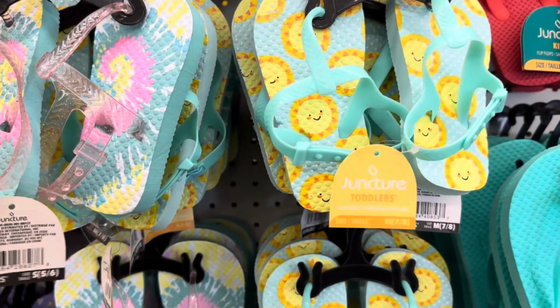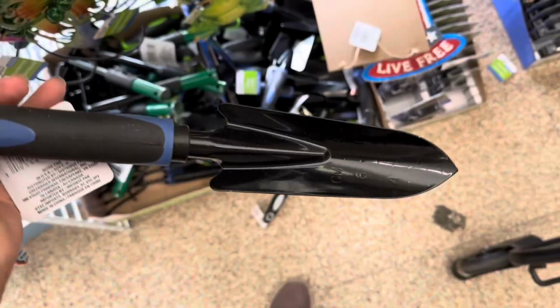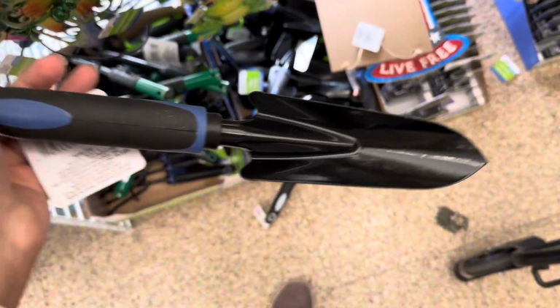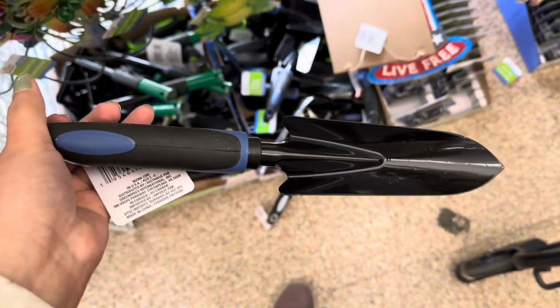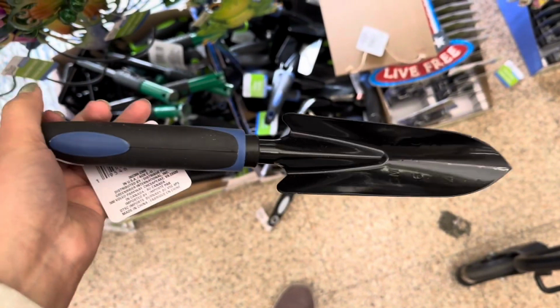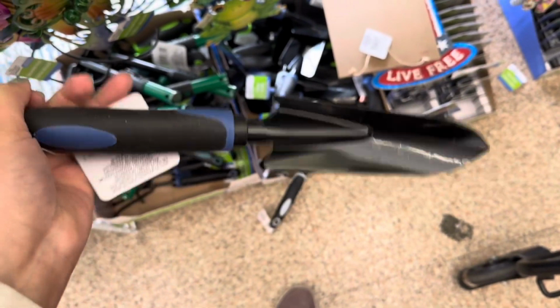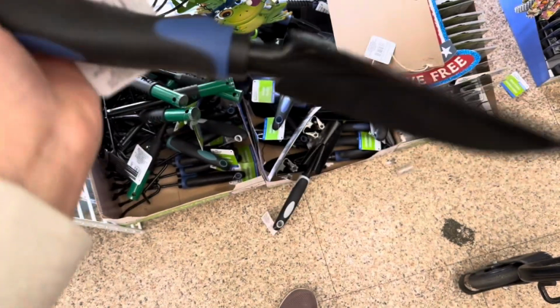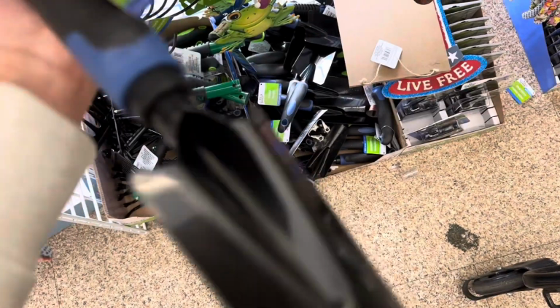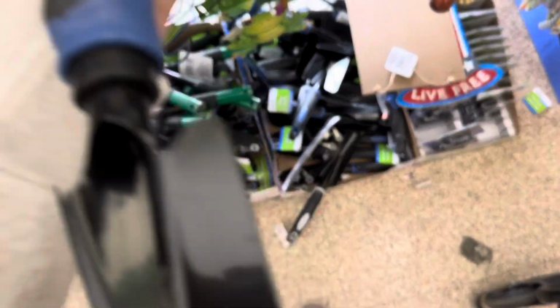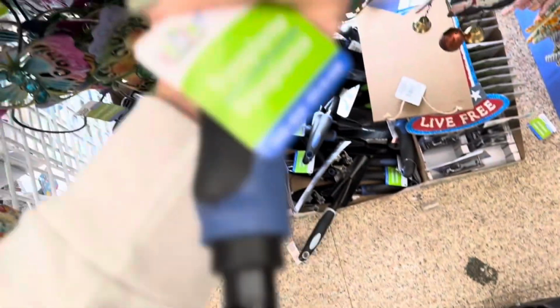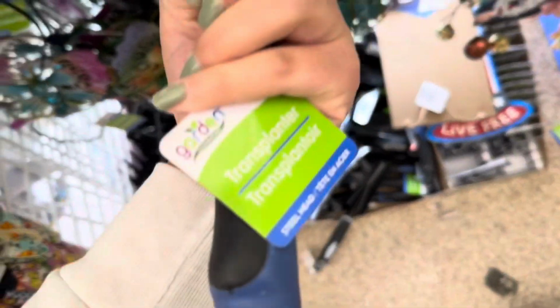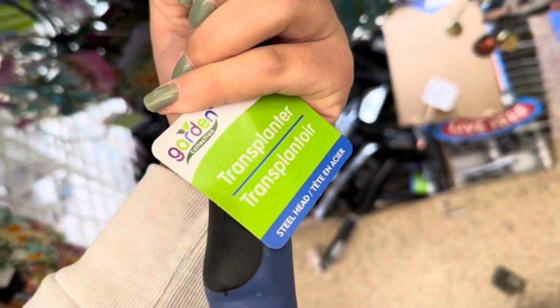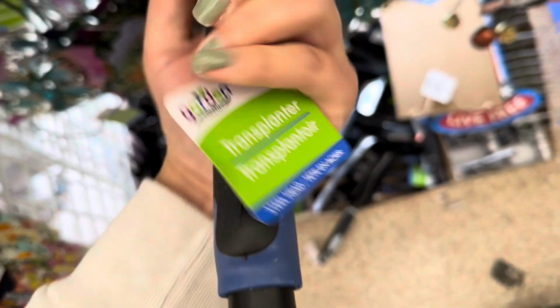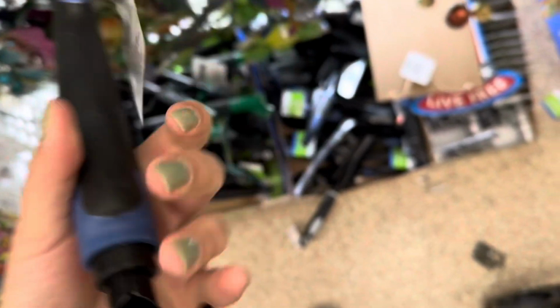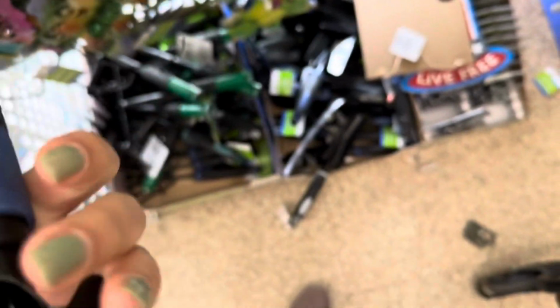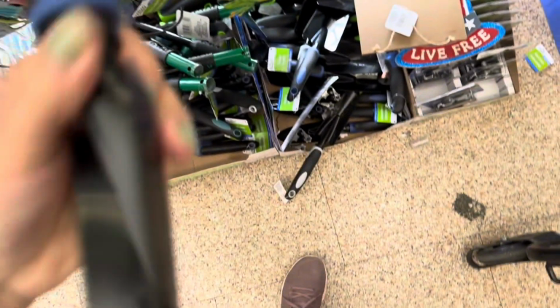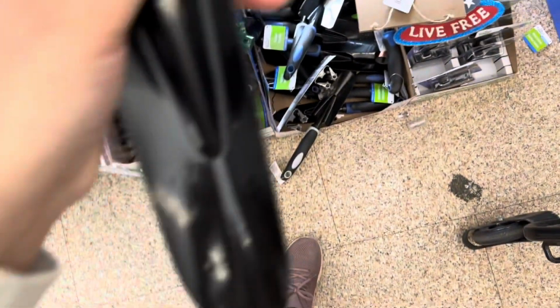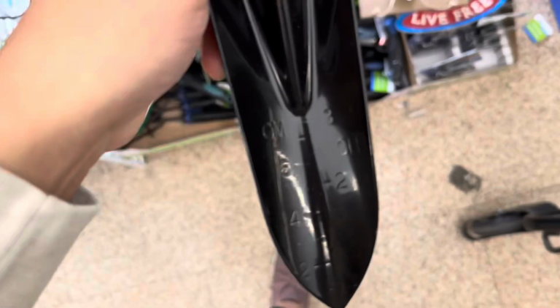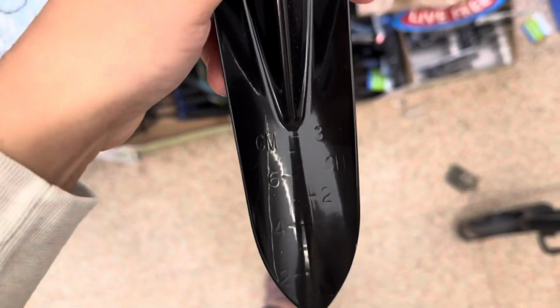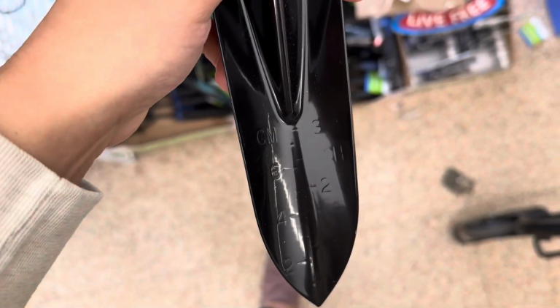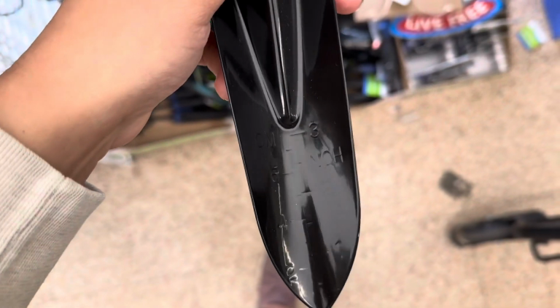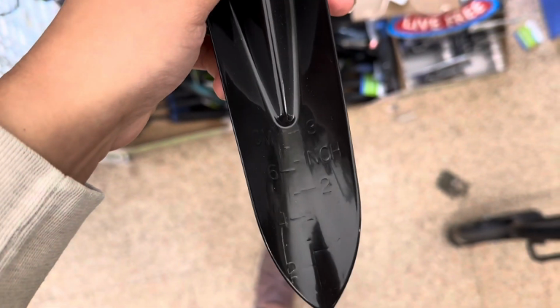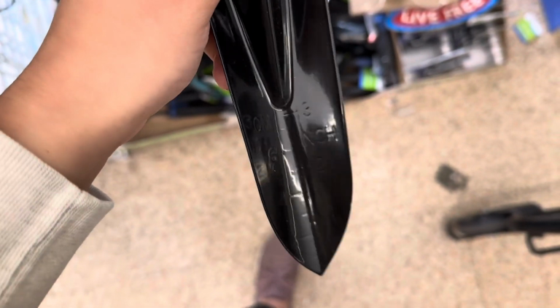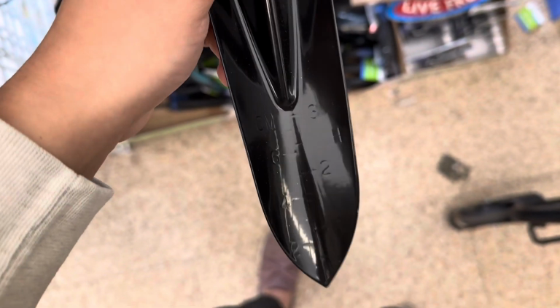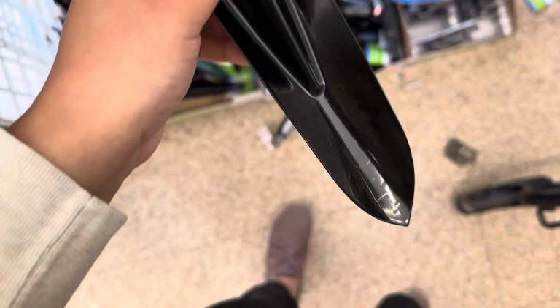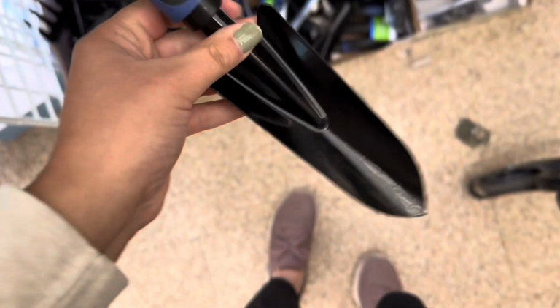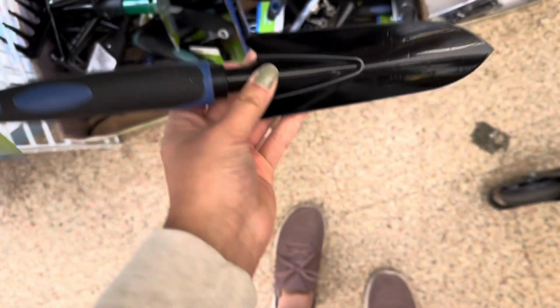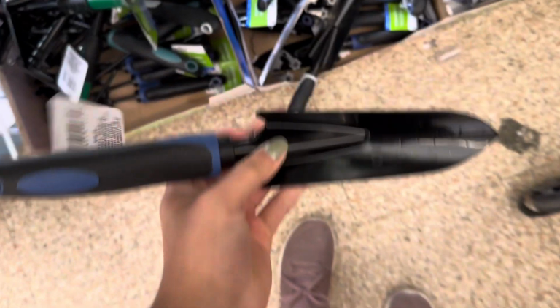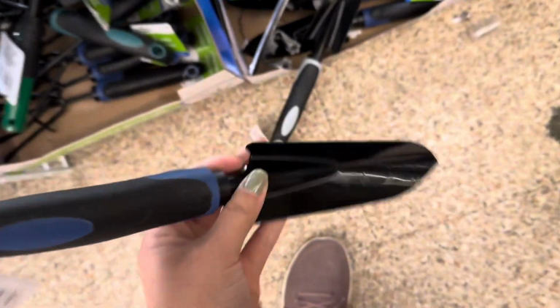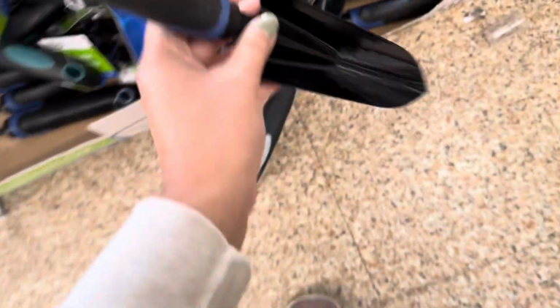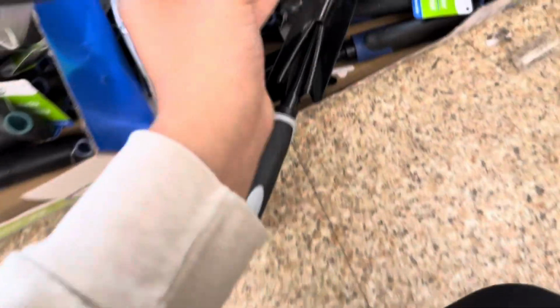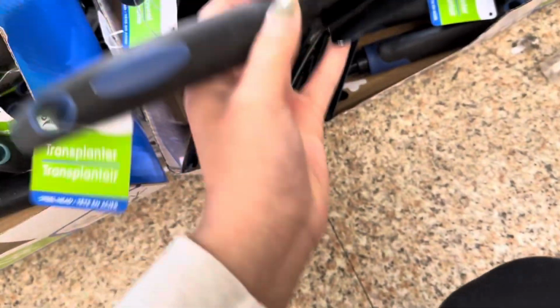They are also putting out some garden tools. We have this transplanter, and what's really cool about these is they have measurements on them.